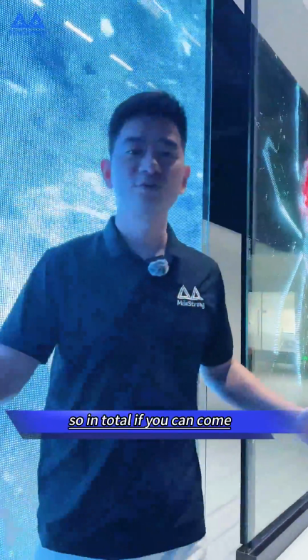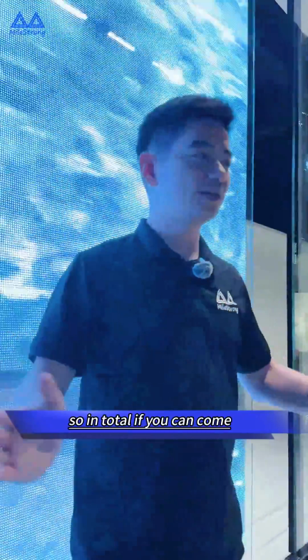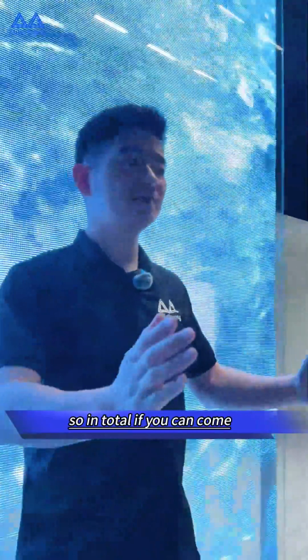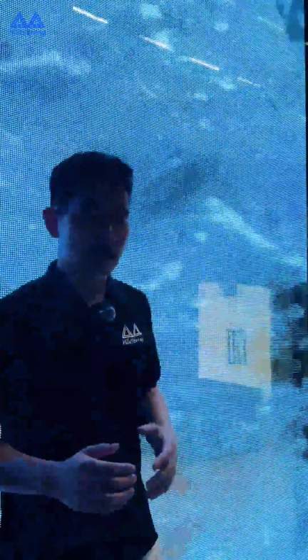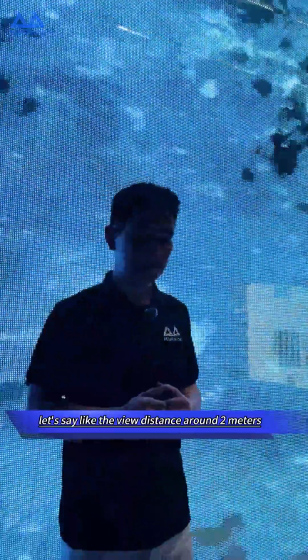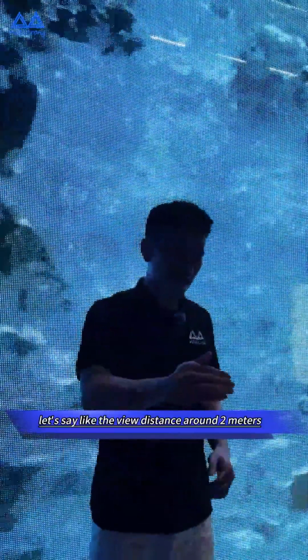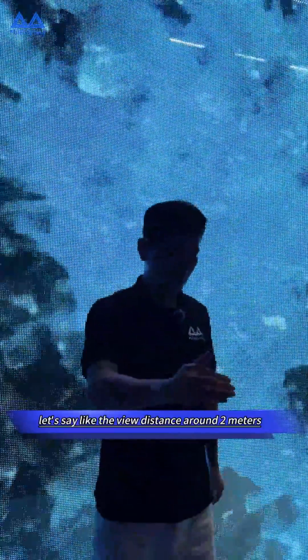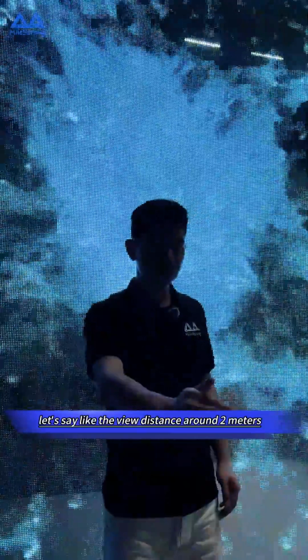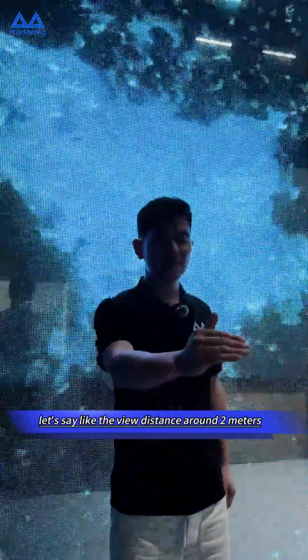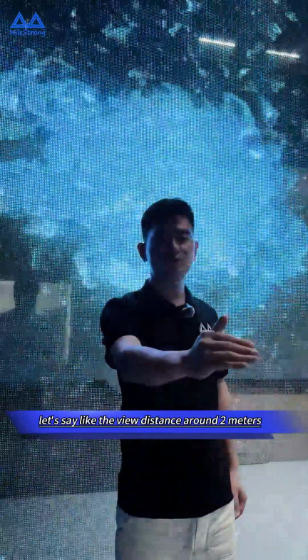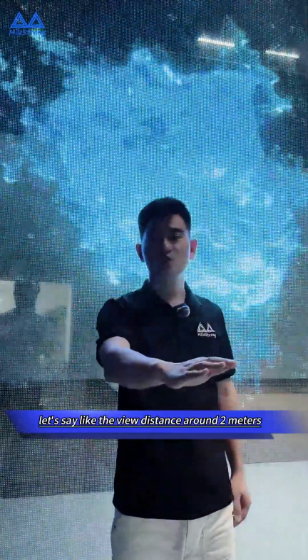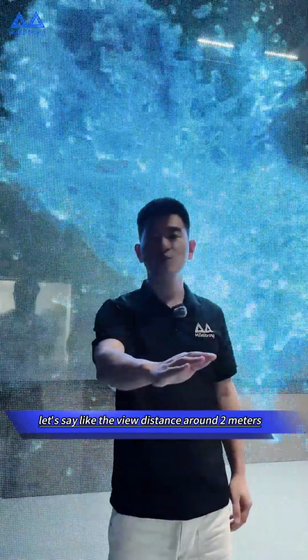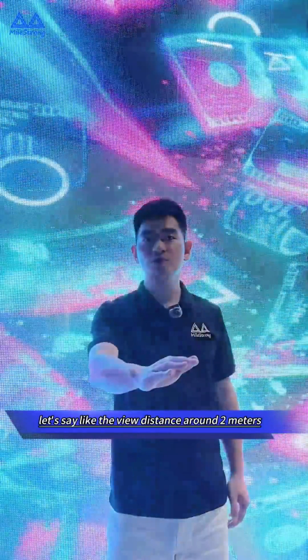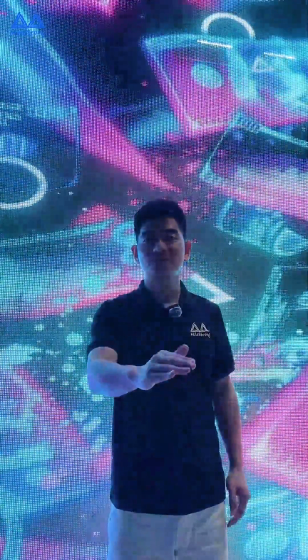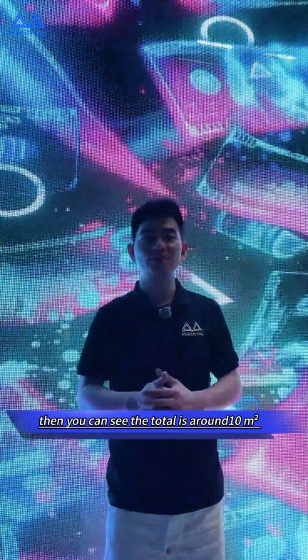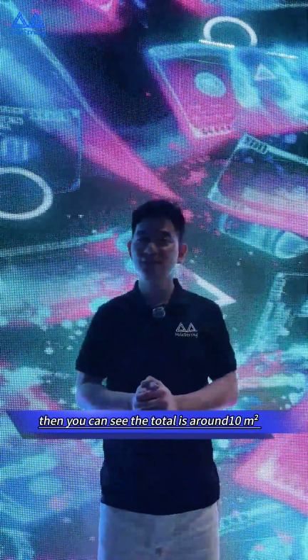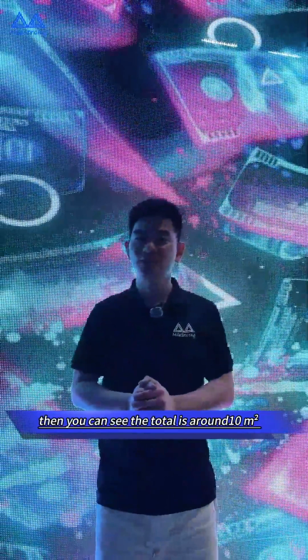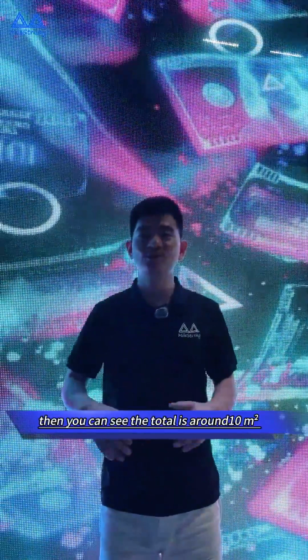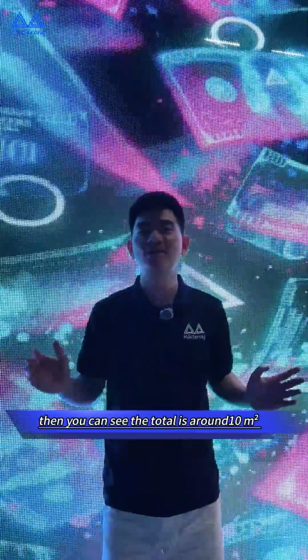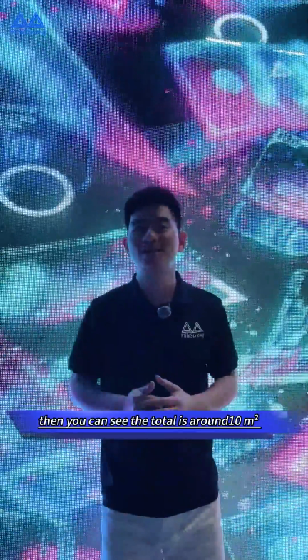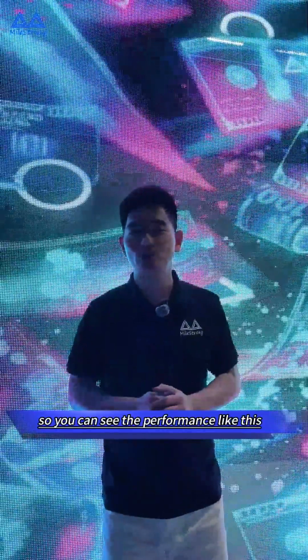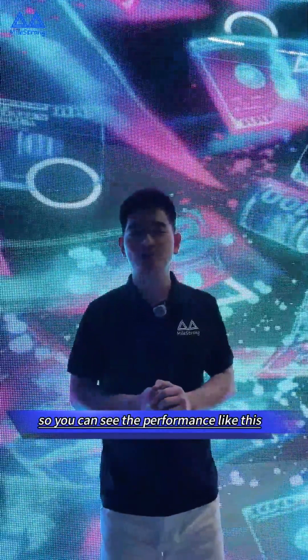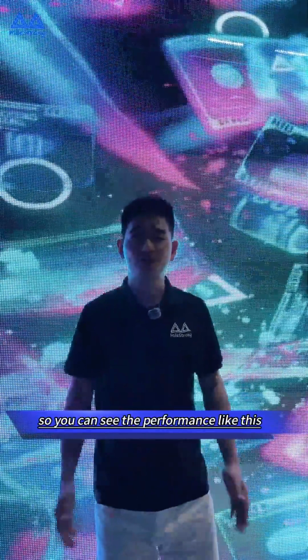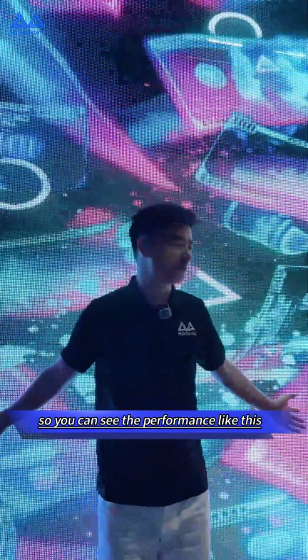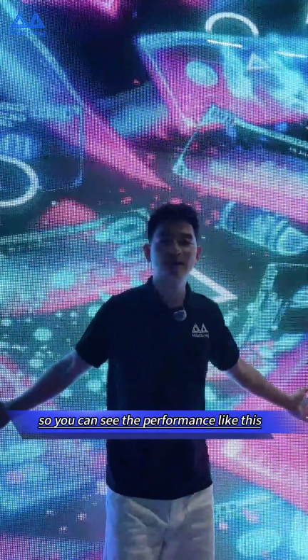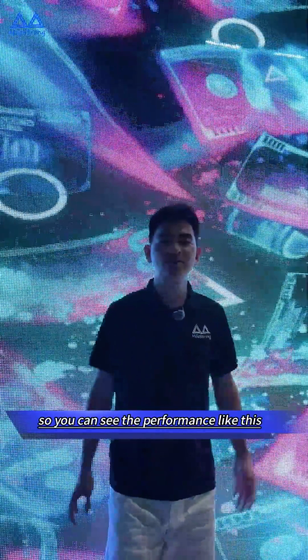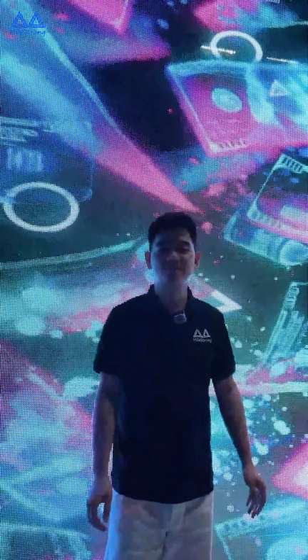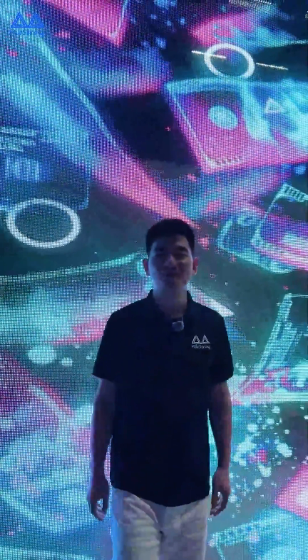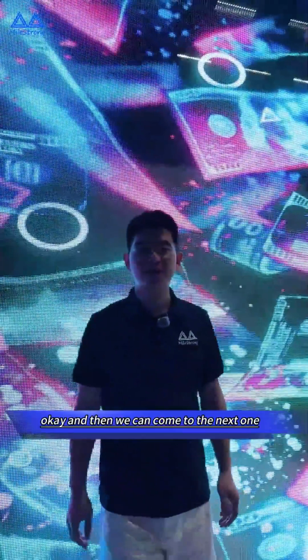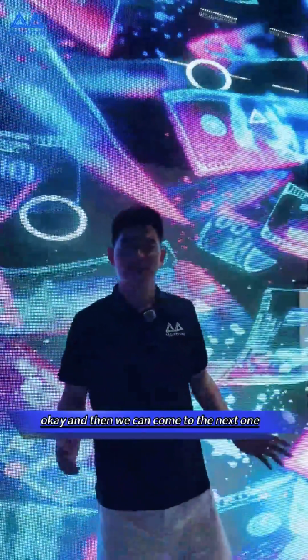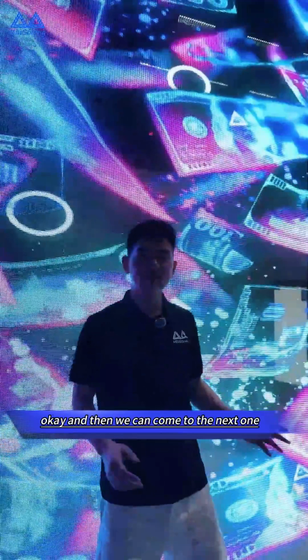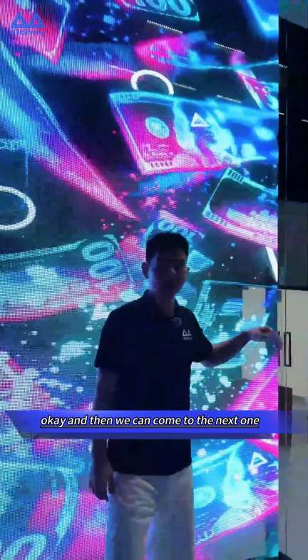The width is 2.4 meters, so in total, with a view distance of around two meters, you can see the total area is around 10 square meters. You can see the performance like this.